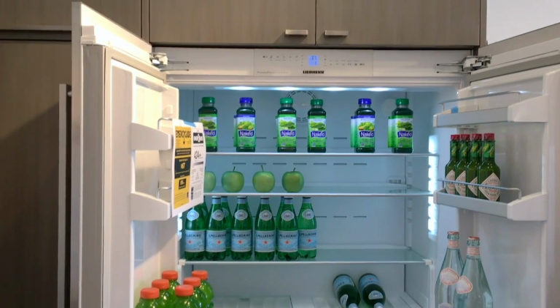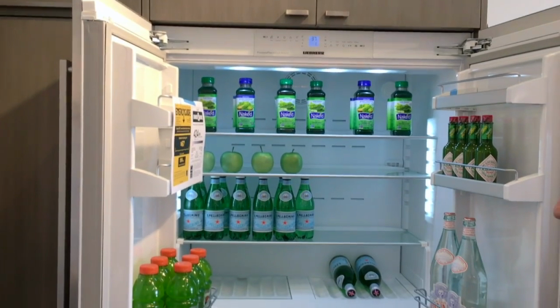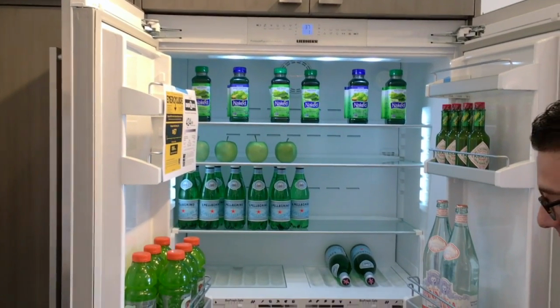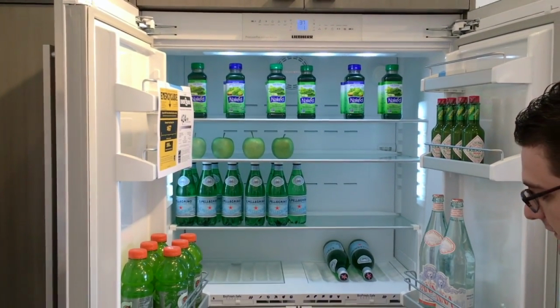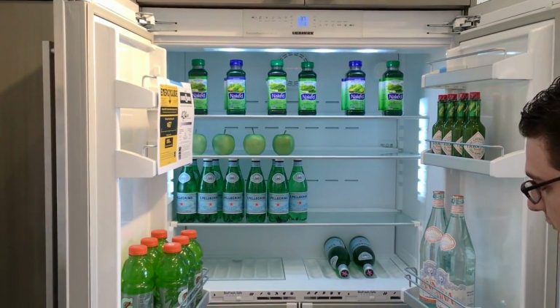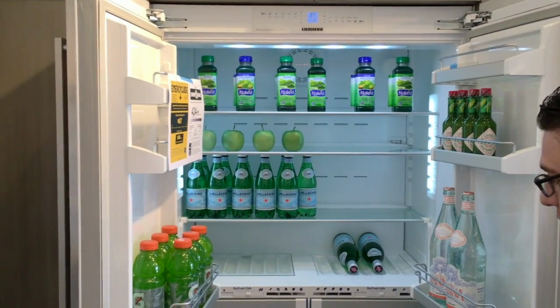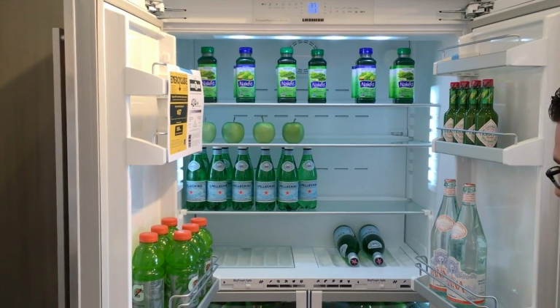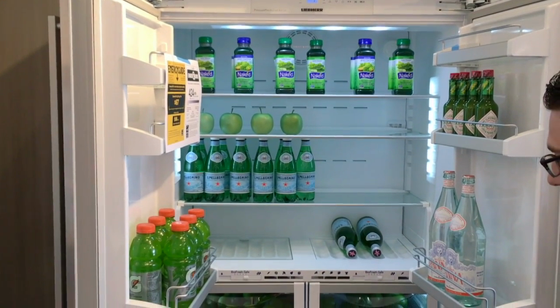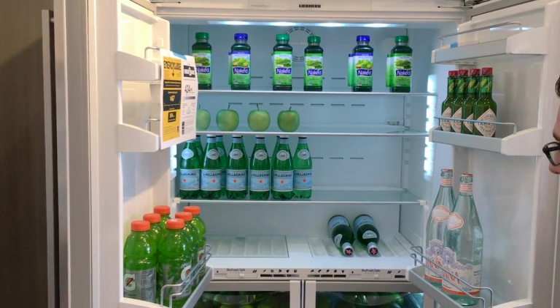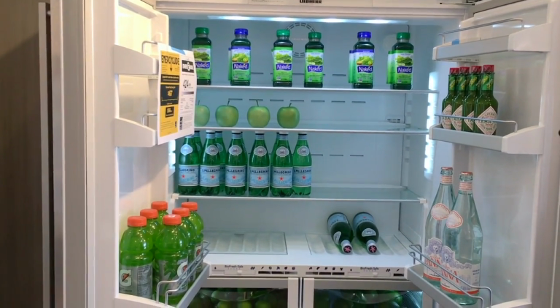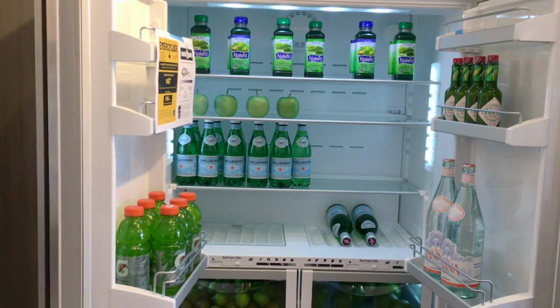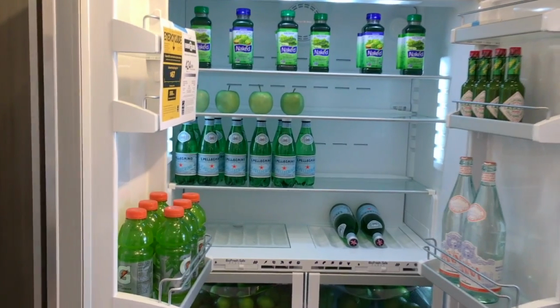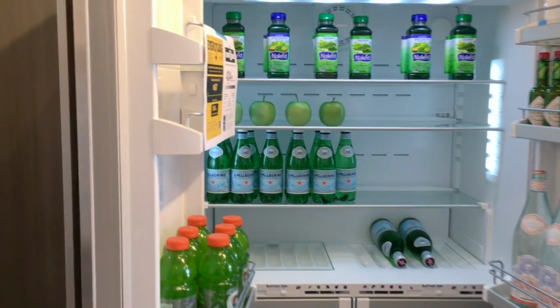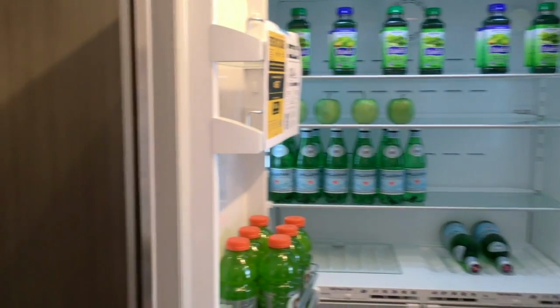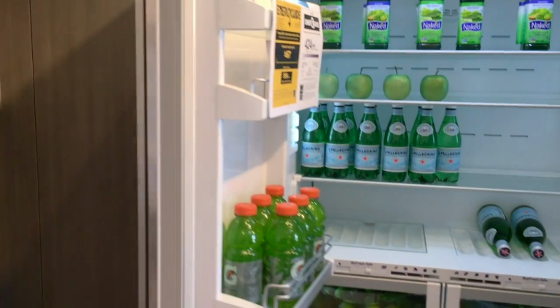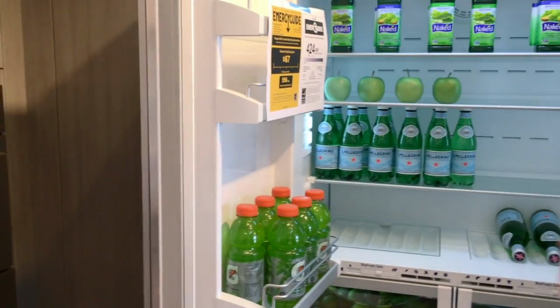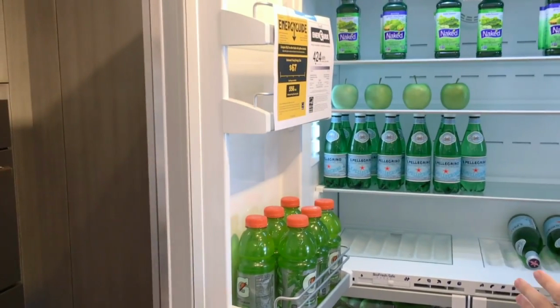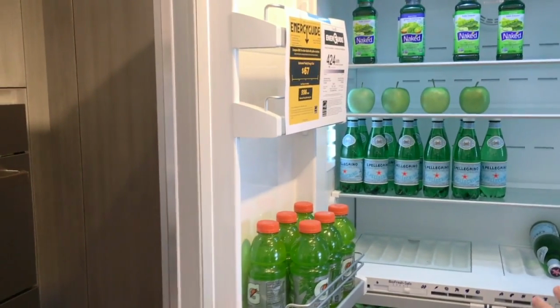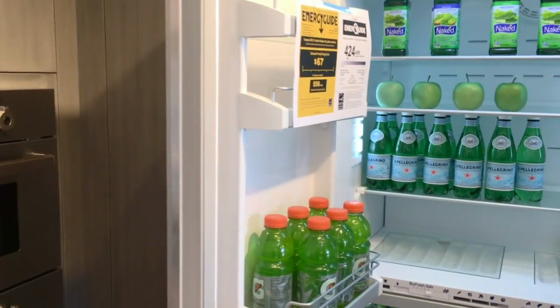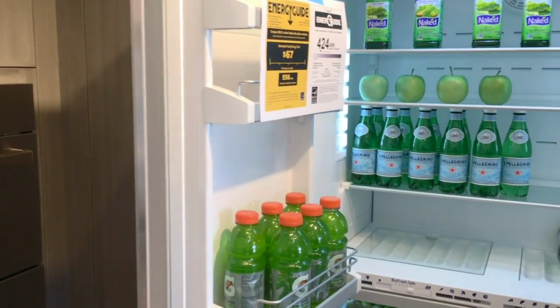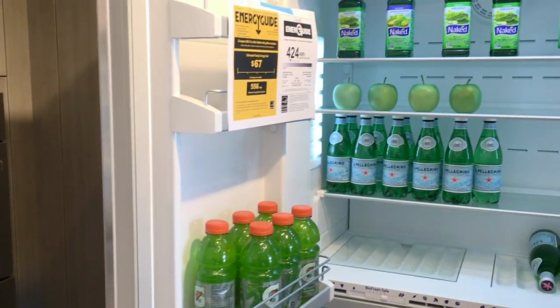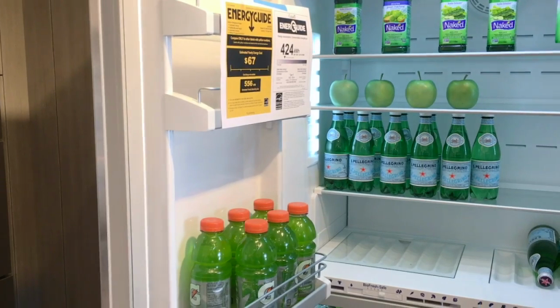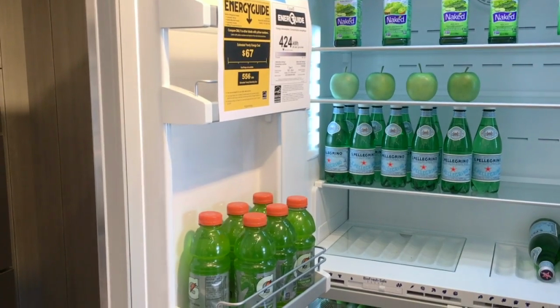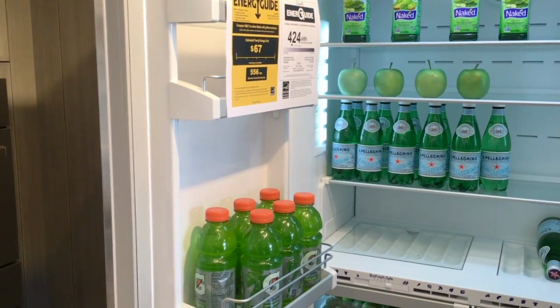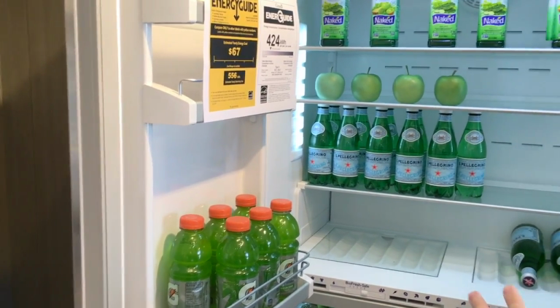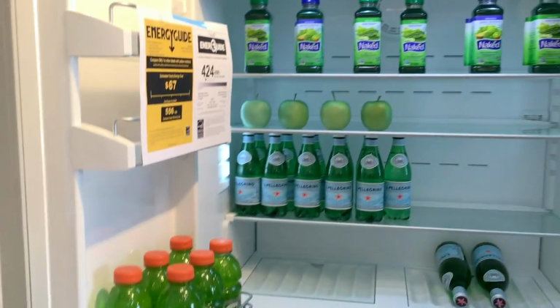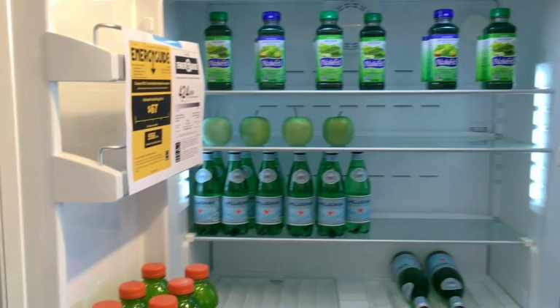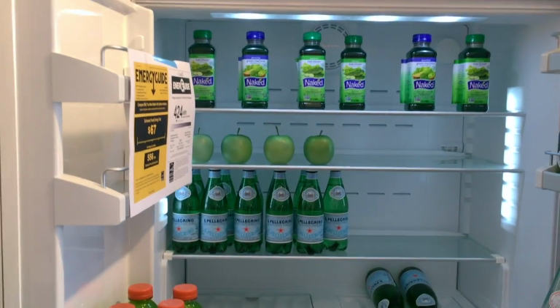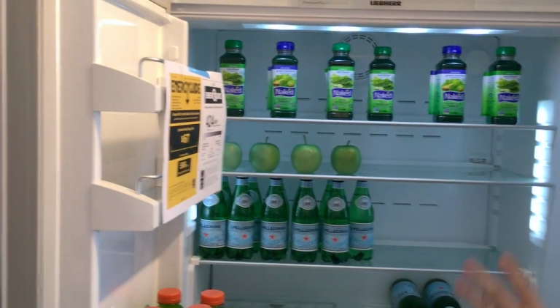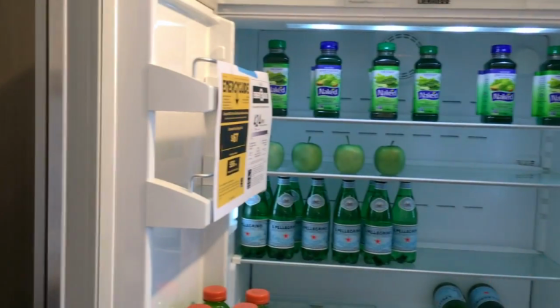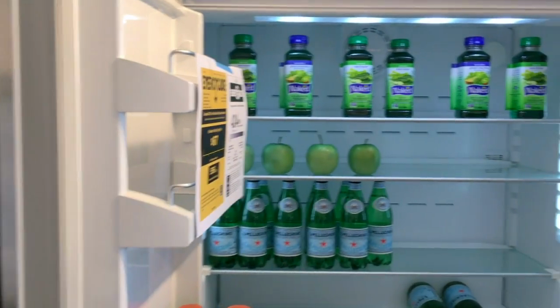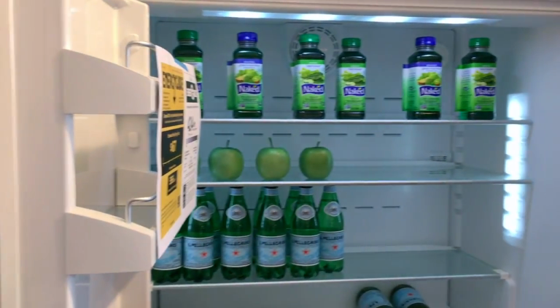The Germans at Liebherr really make a great refrigerator. This is a dual separate compressor unit — it is going to have two sealed systems on the inside, one for your refrigerator and one for your freezer.